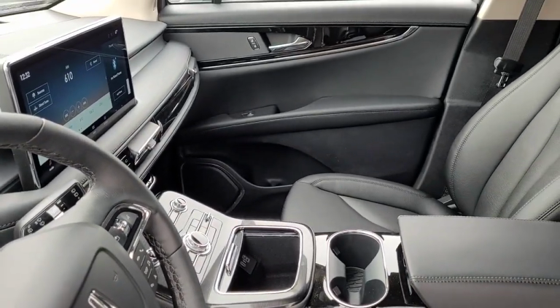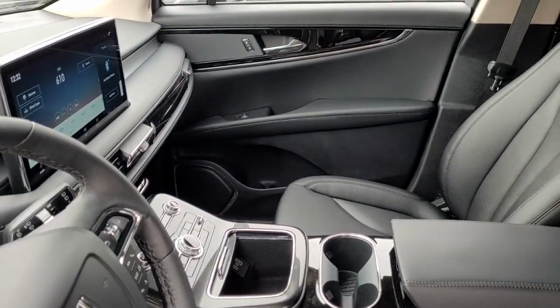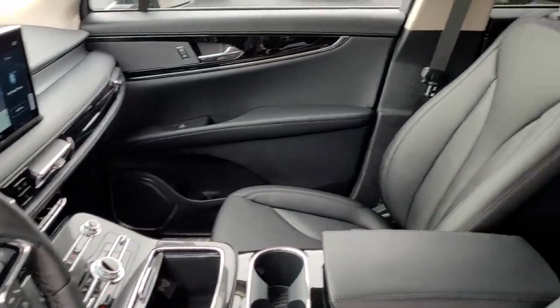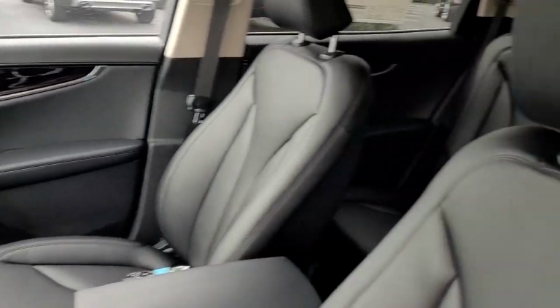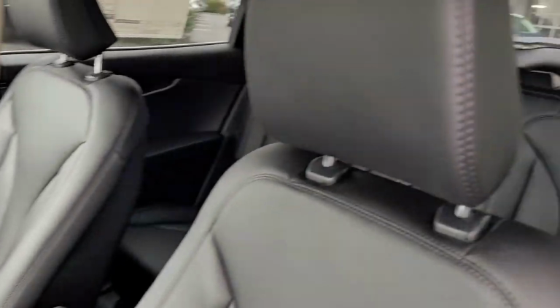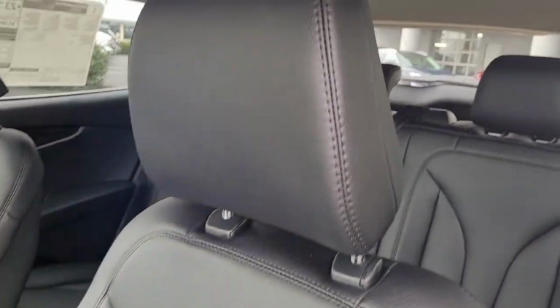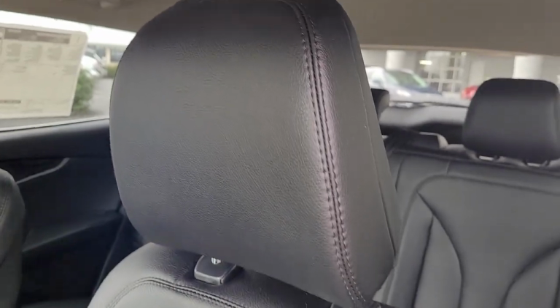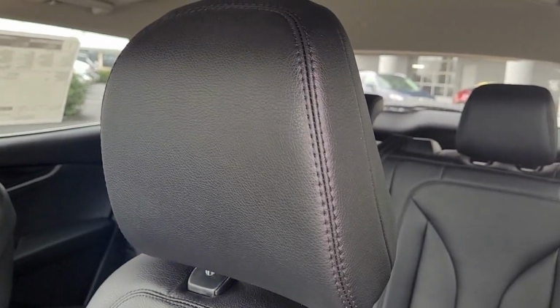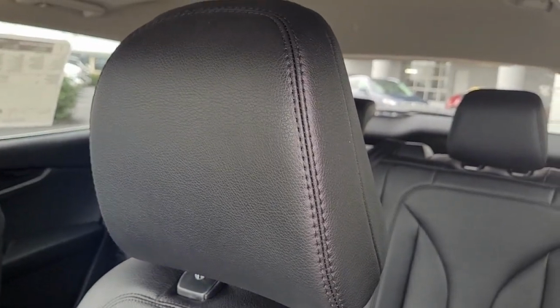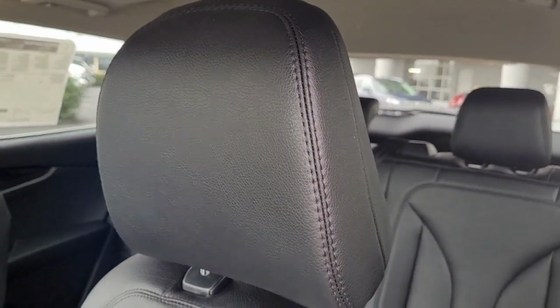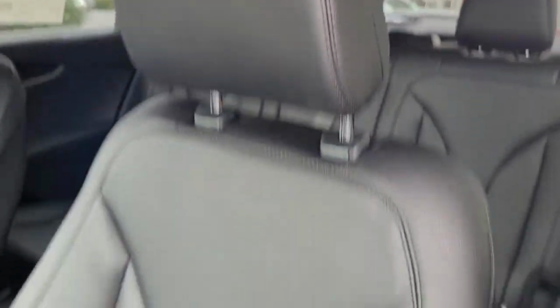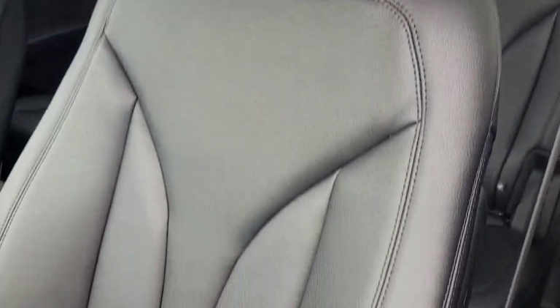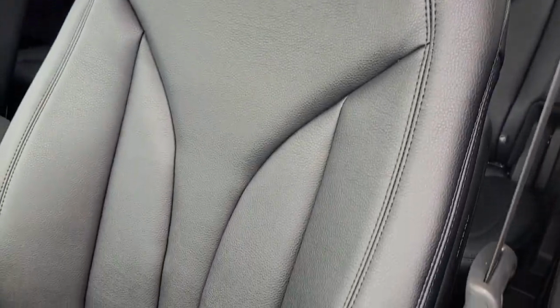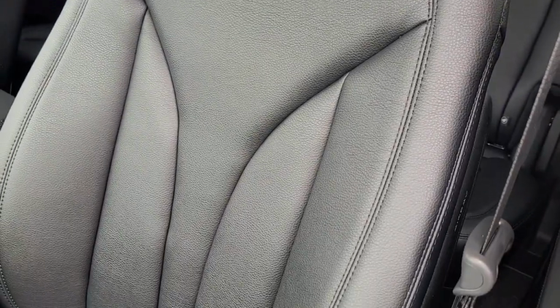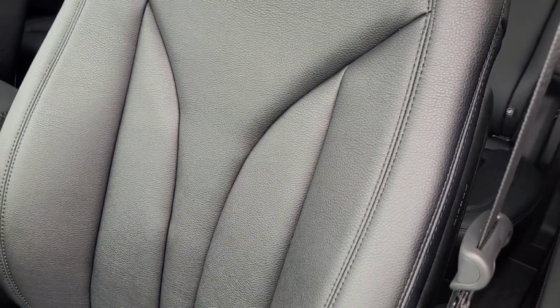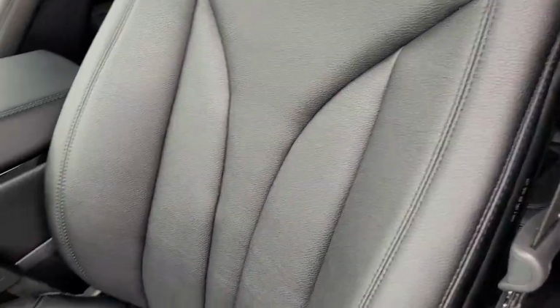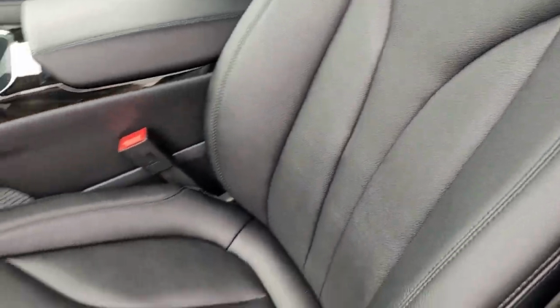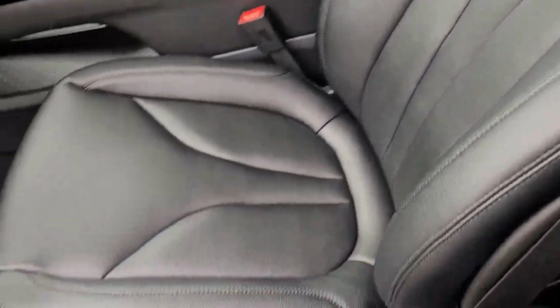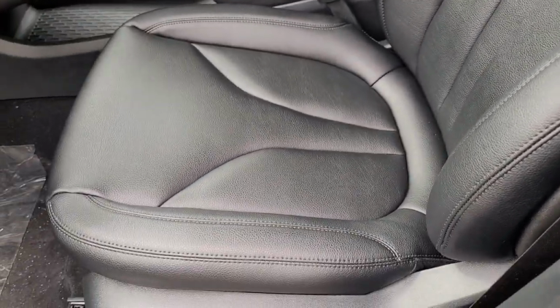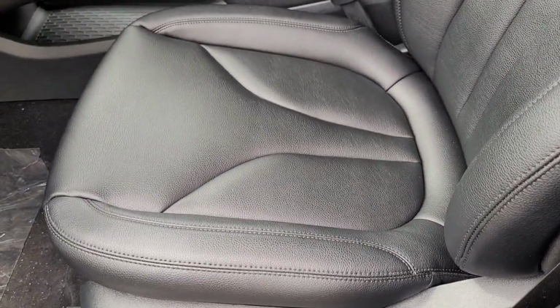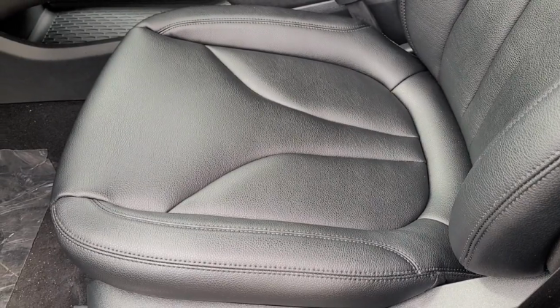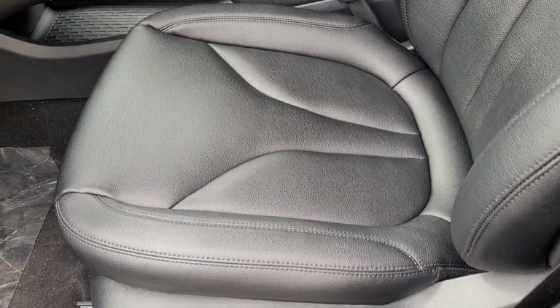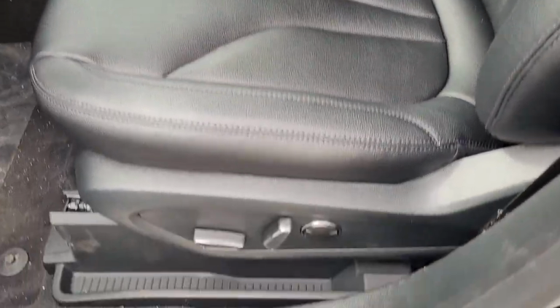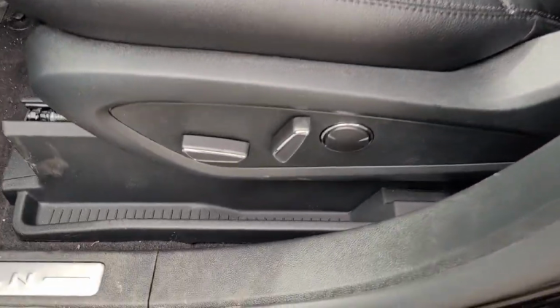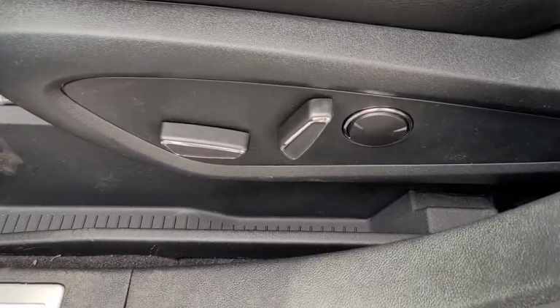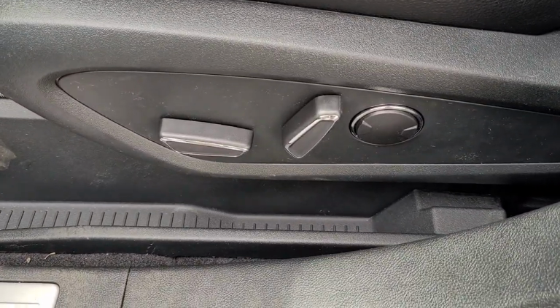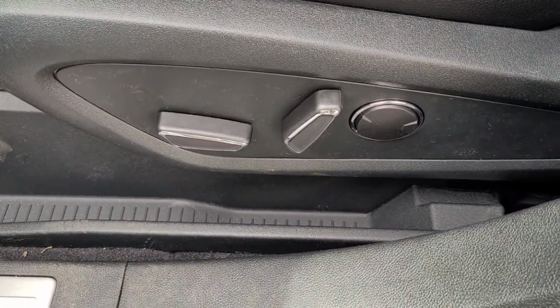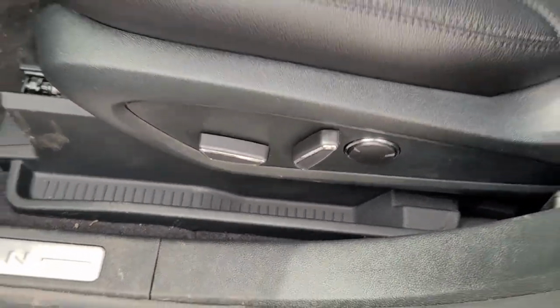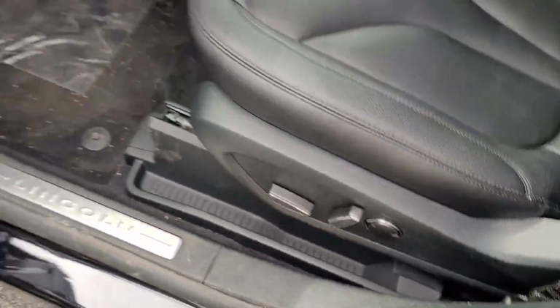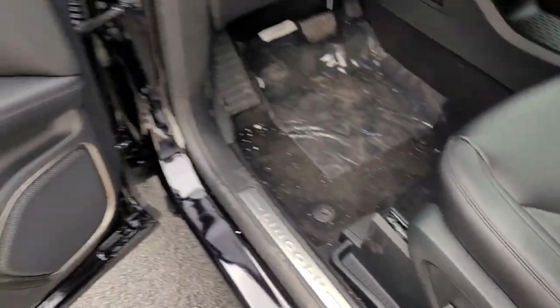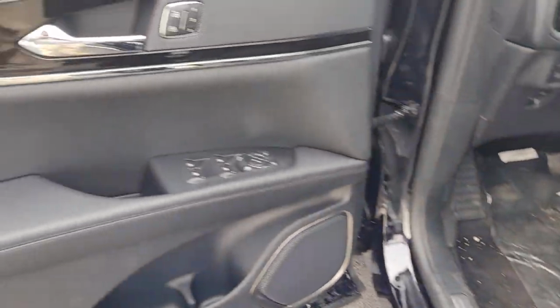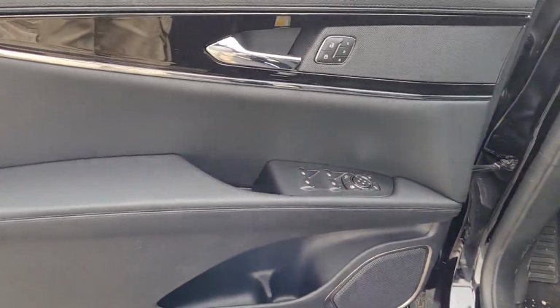Don't miss the opportunity to experience a new level of comfort and versatility. Get behind the wheel of this luxurious Nautilus. Our team will give you an outstanding test drive experience. Stop in today.